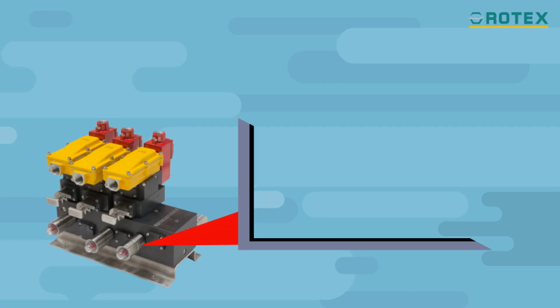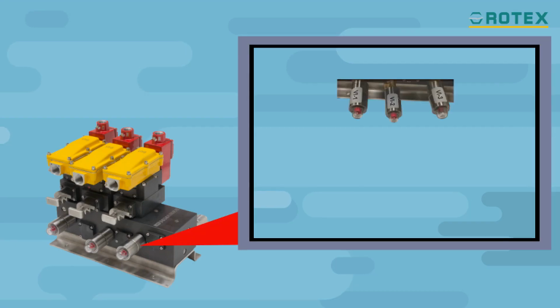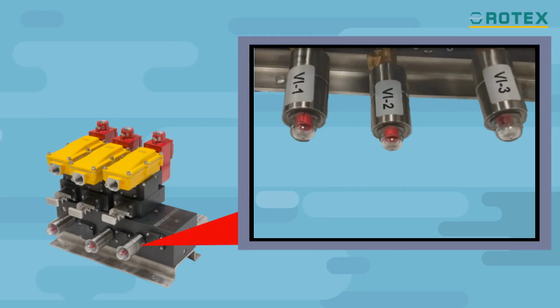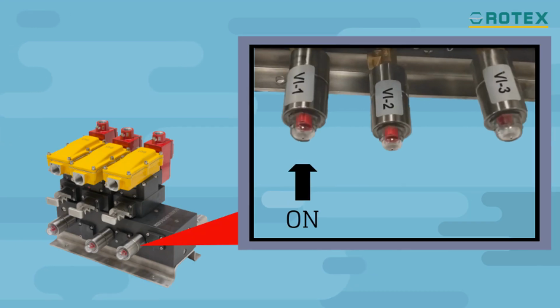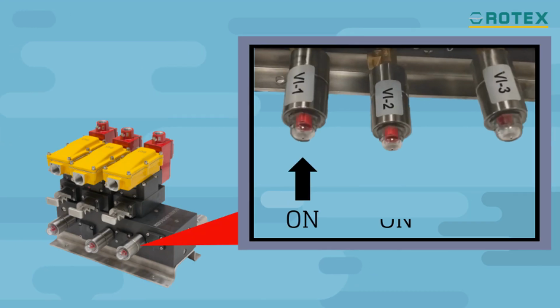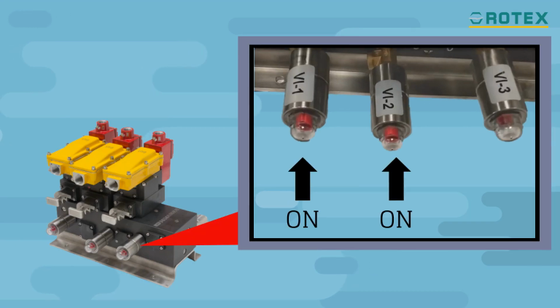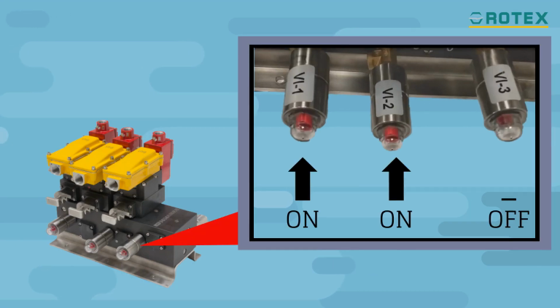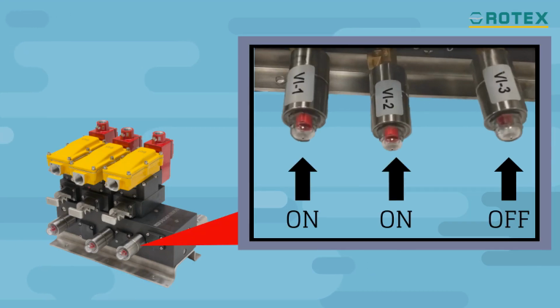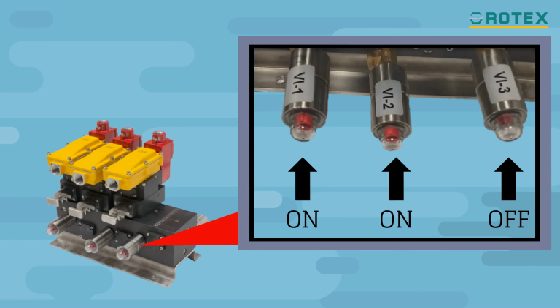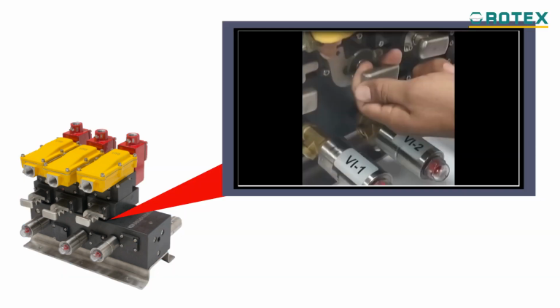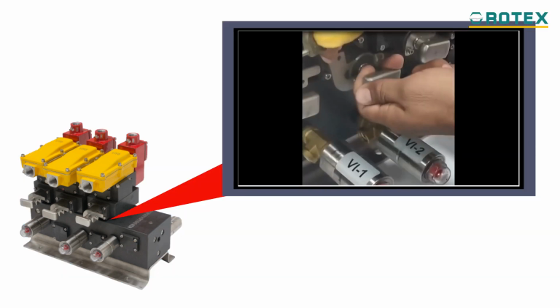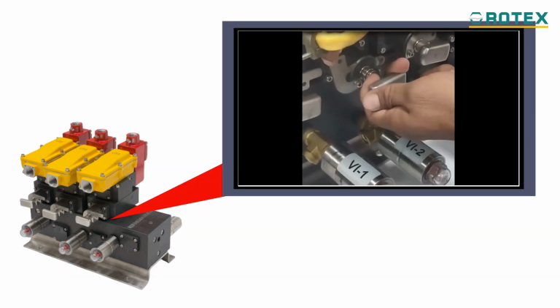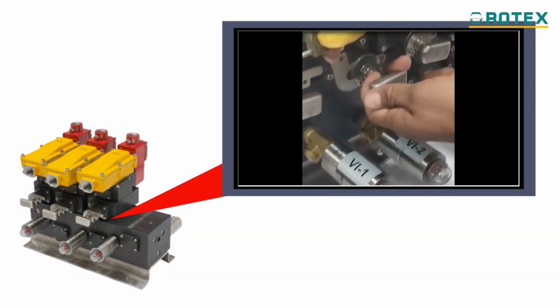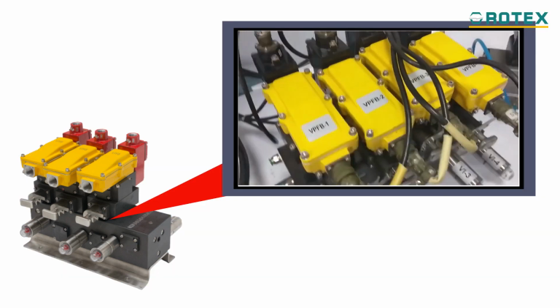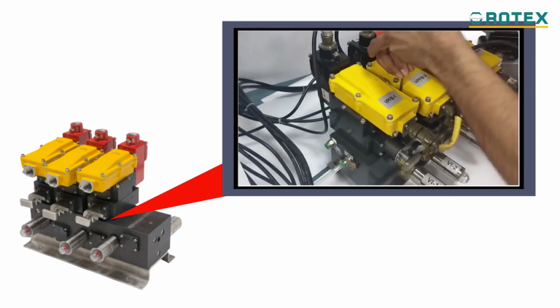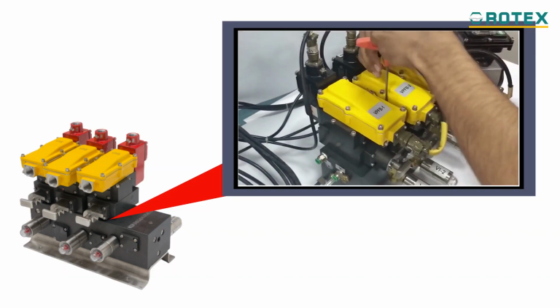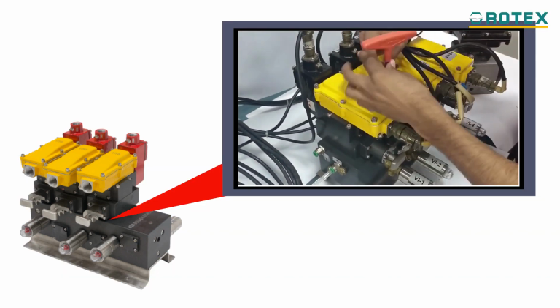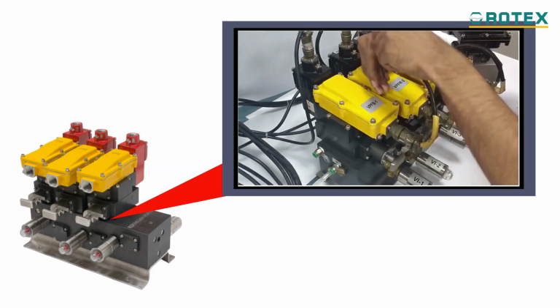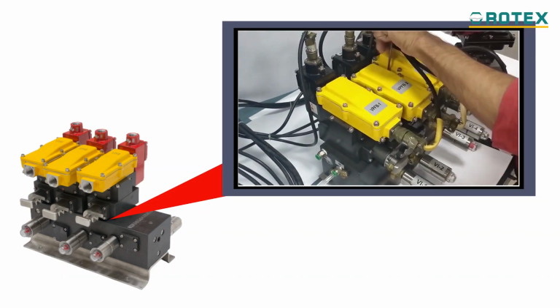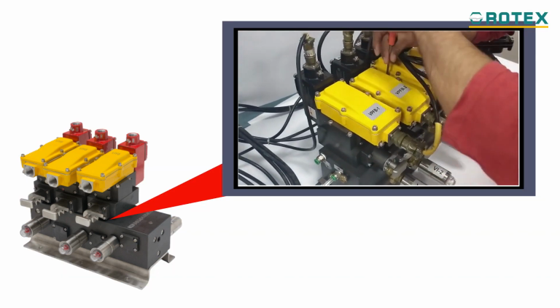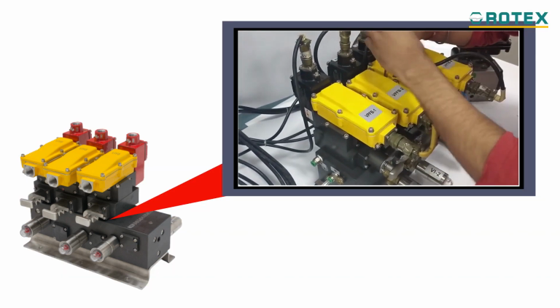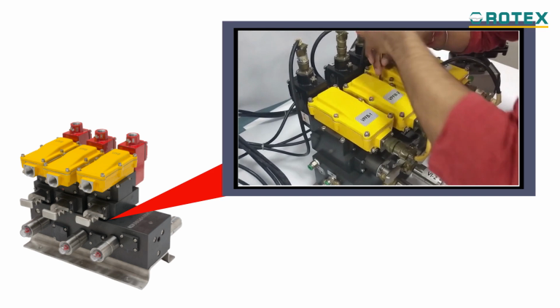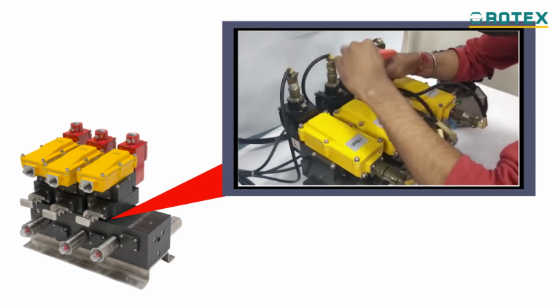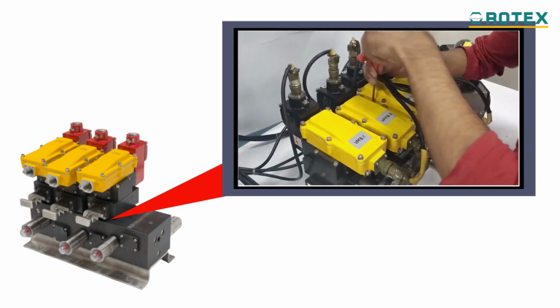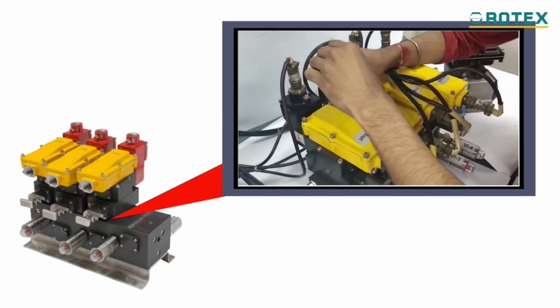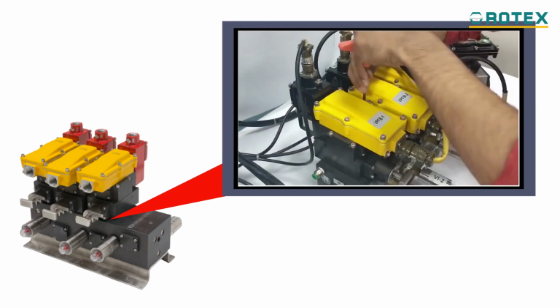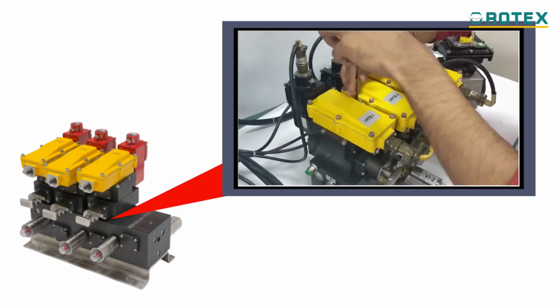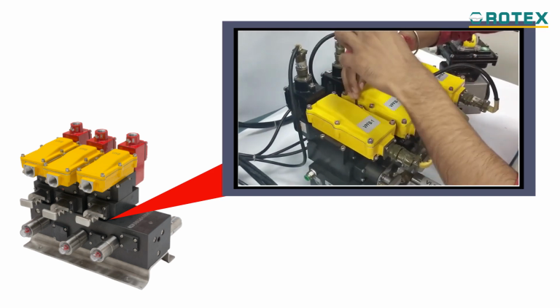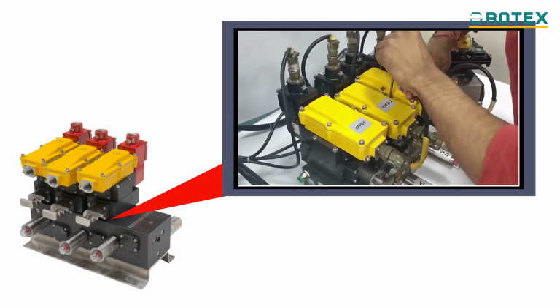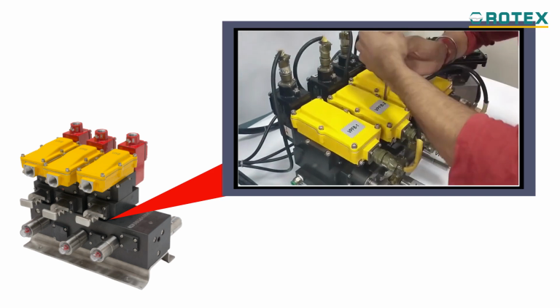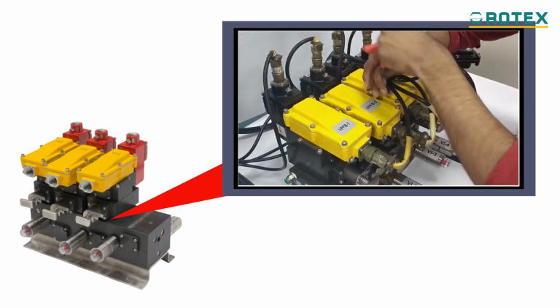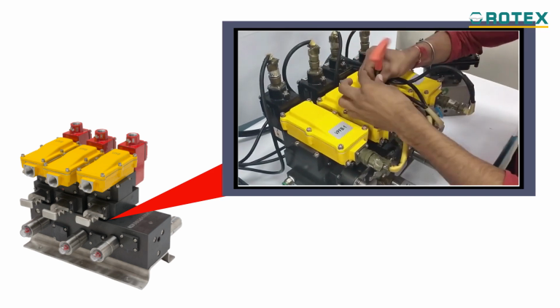Visual indicators assist in identifying the fault location, and just by pulling bypass knobs and removal of four screws and three wires, one can carry out online maintenance of solenoid valves and the feedback system.